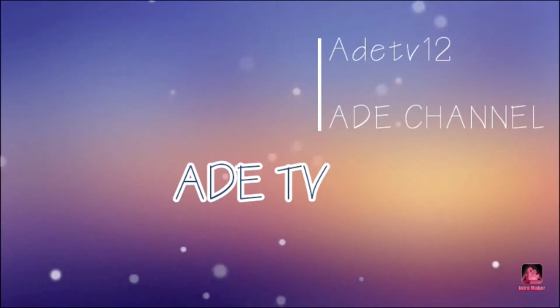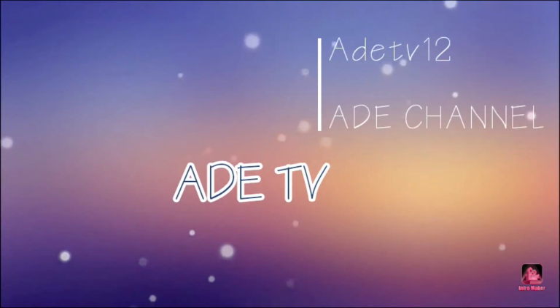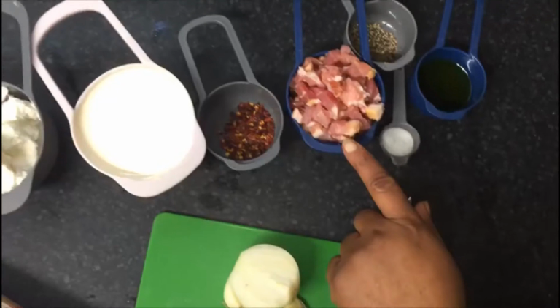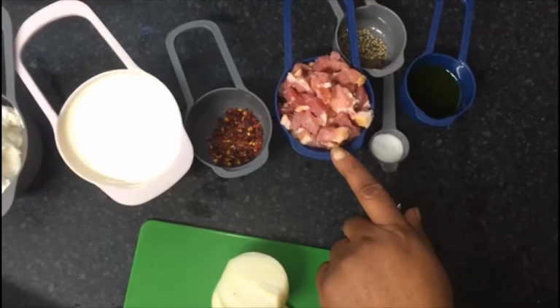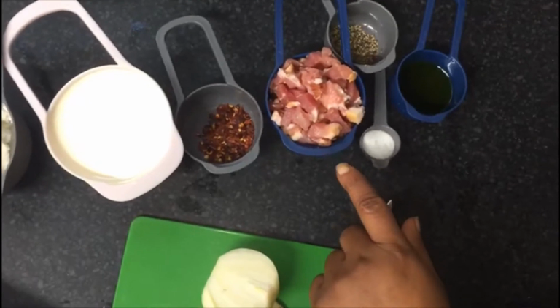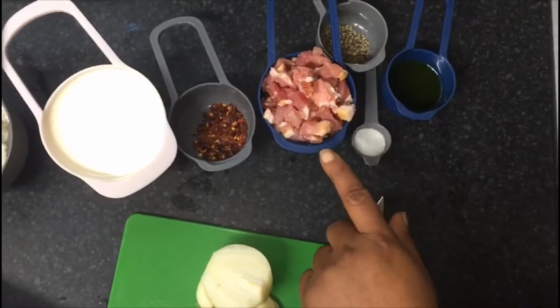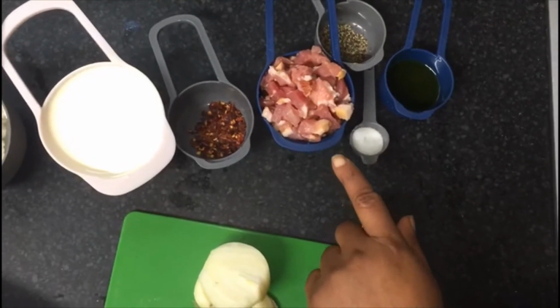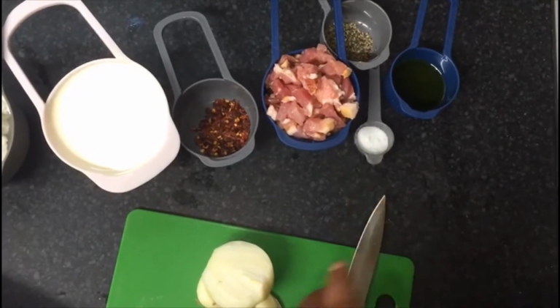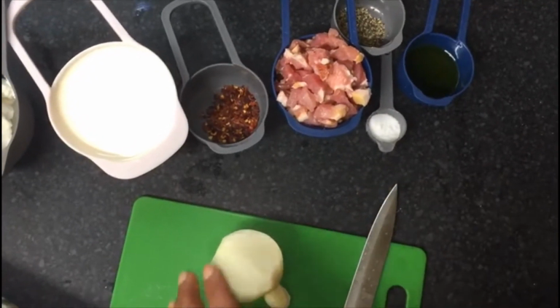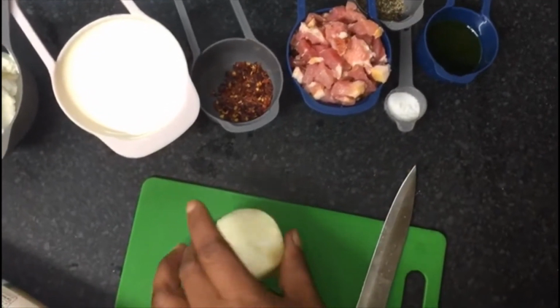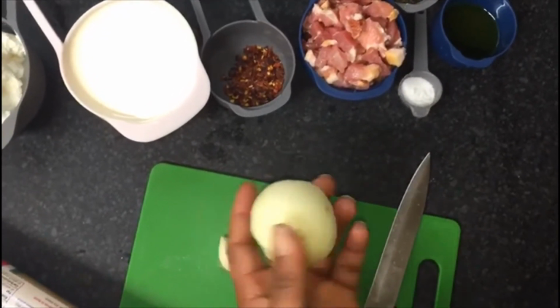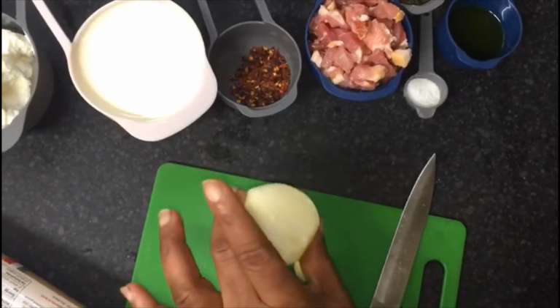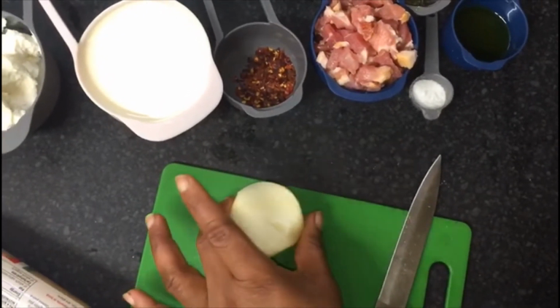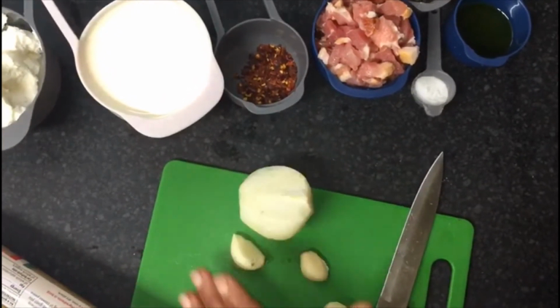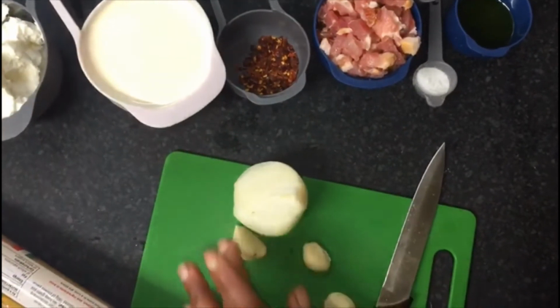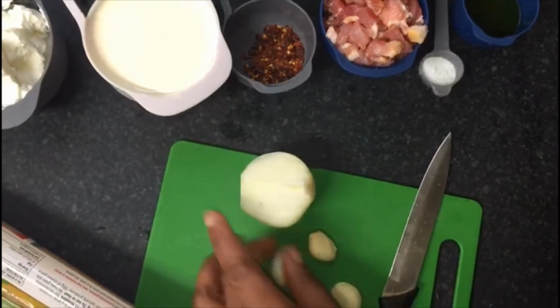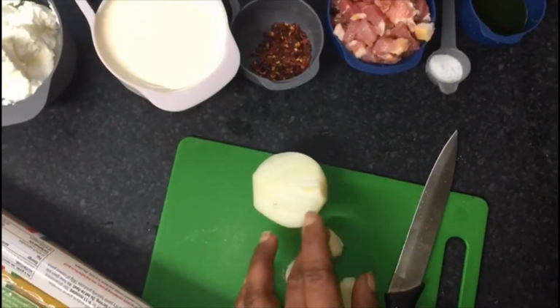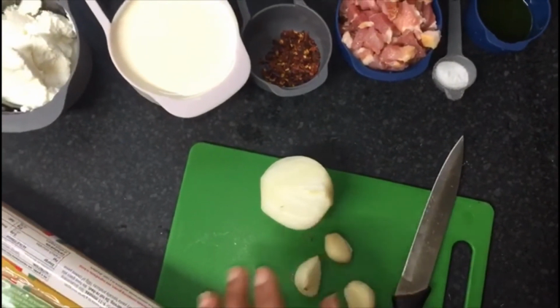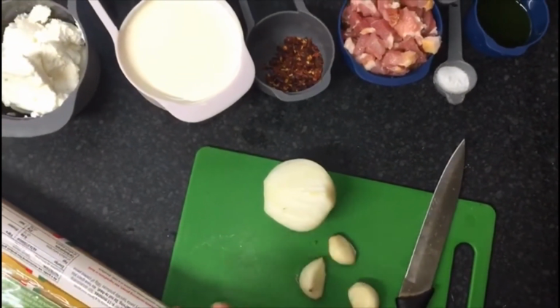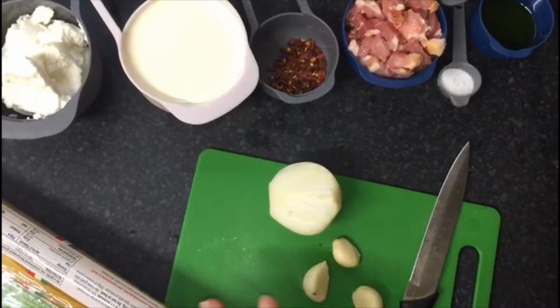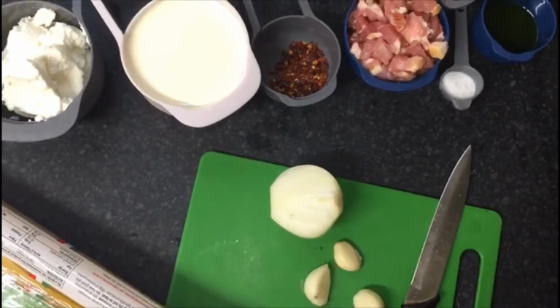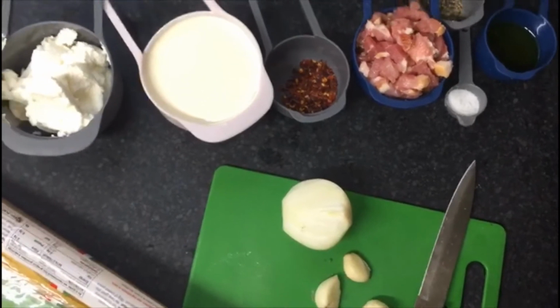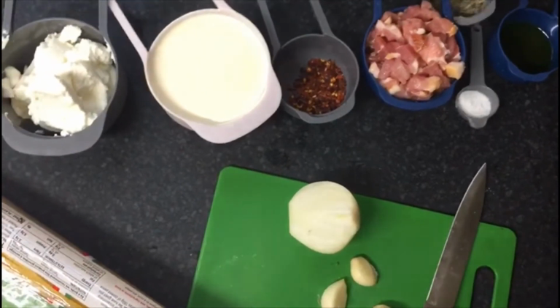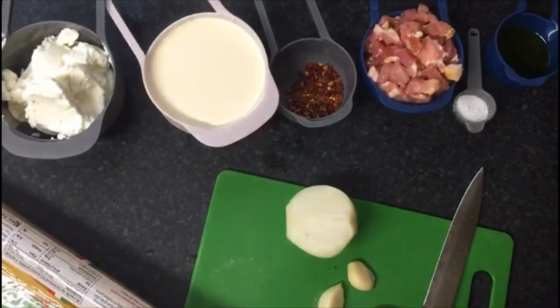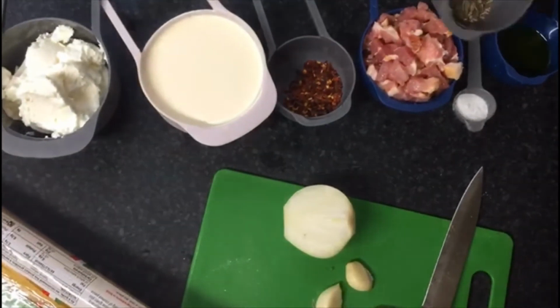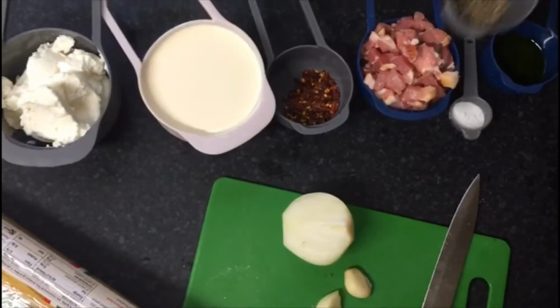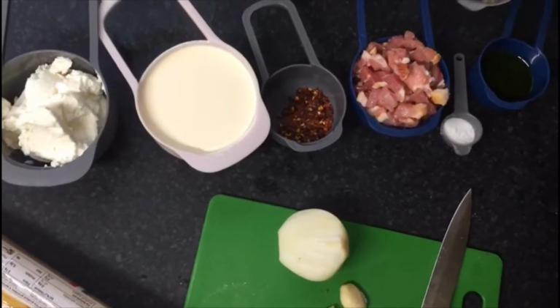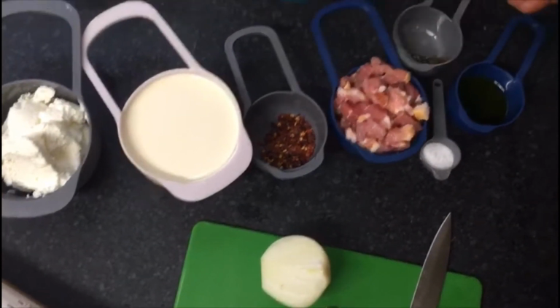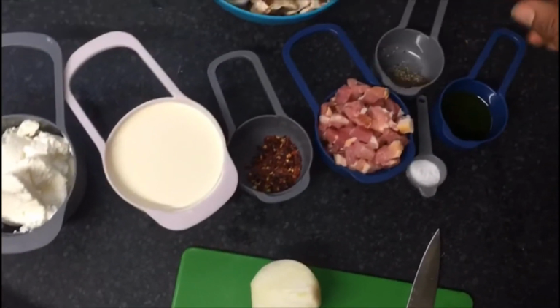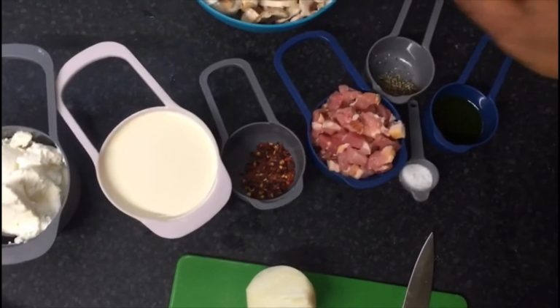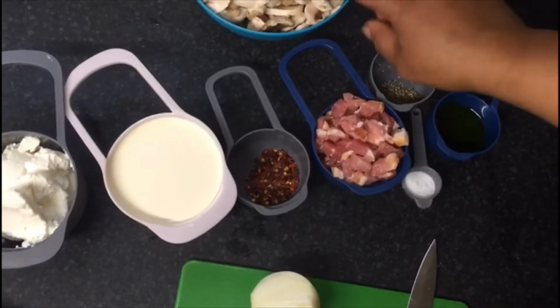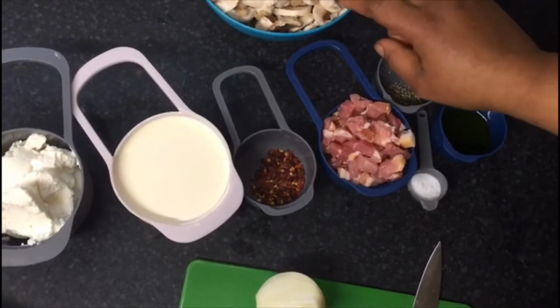I have bacon, I have almost half onions, I have two garlic, I have black pepper, salt, oil, mushroom.